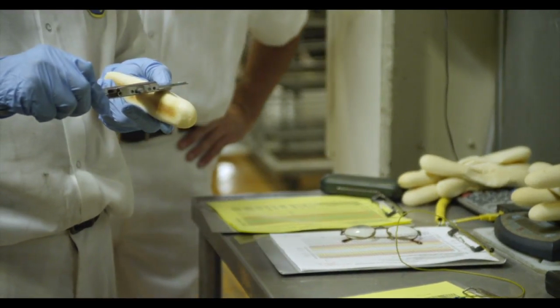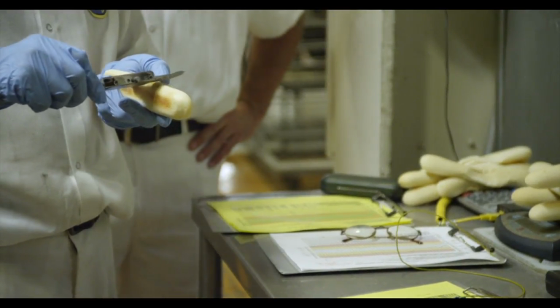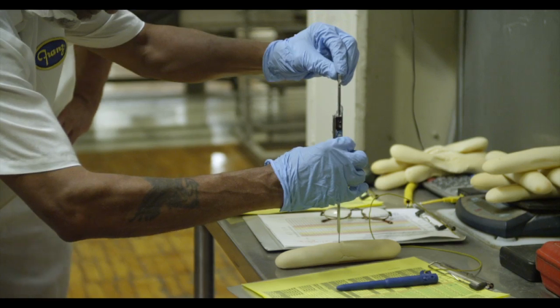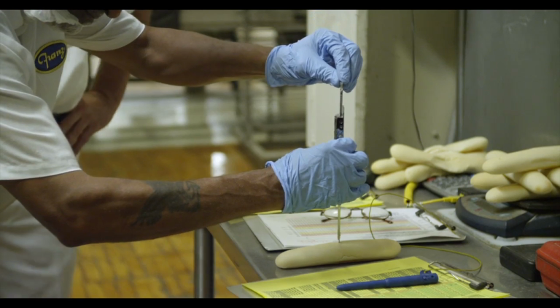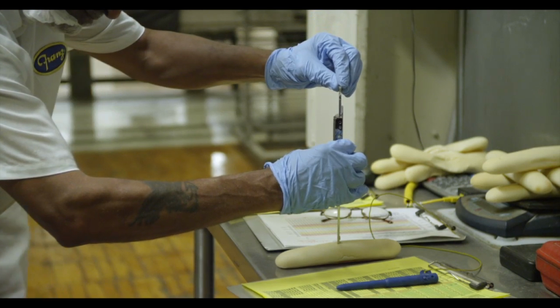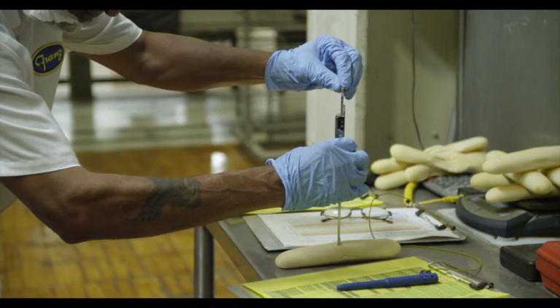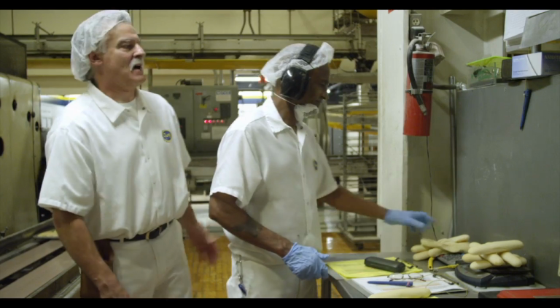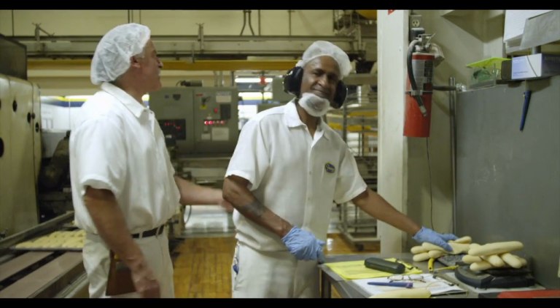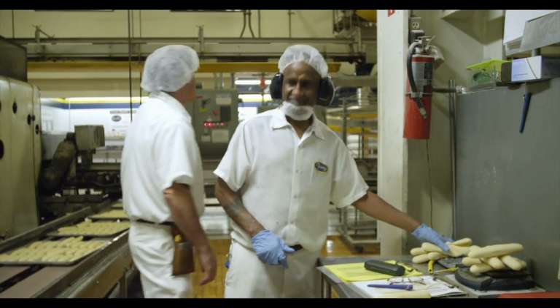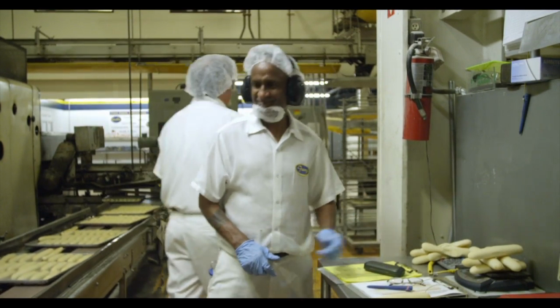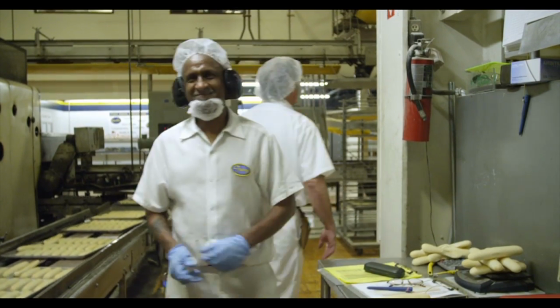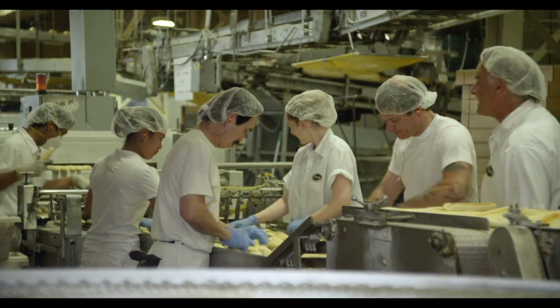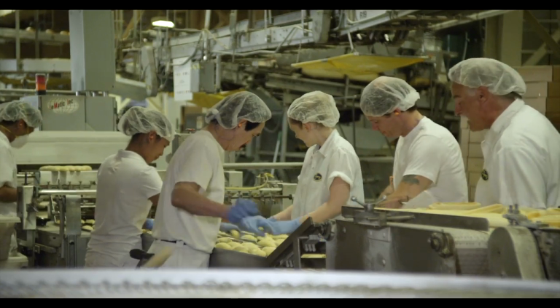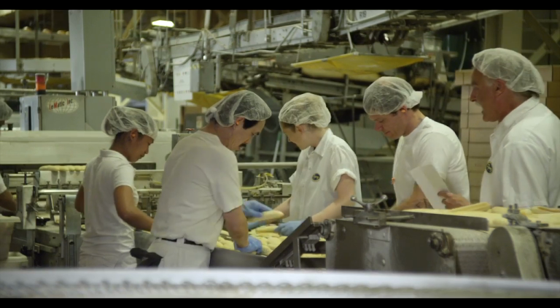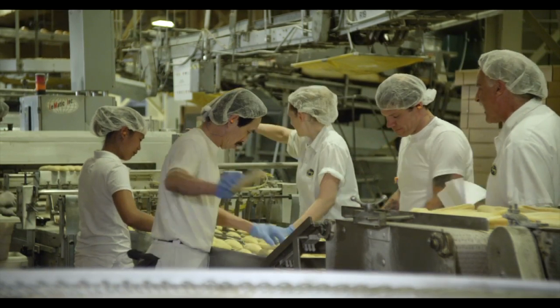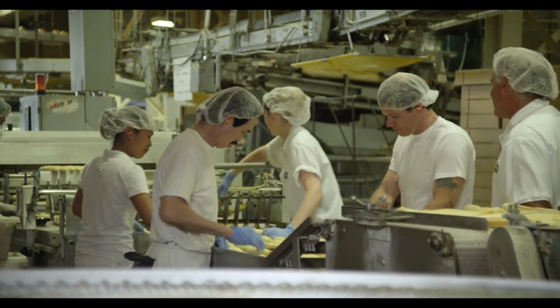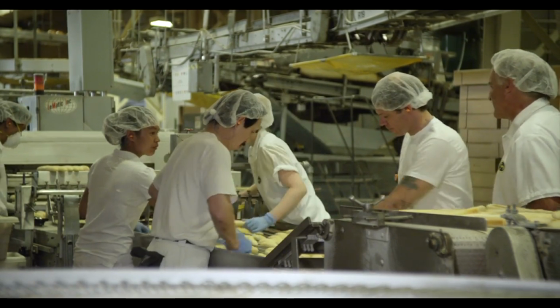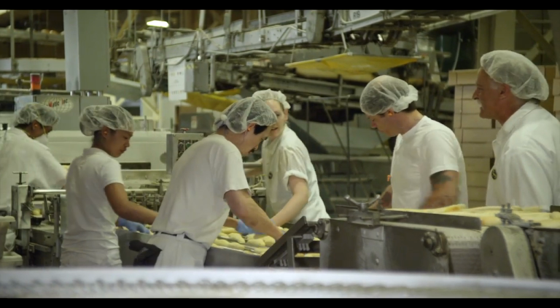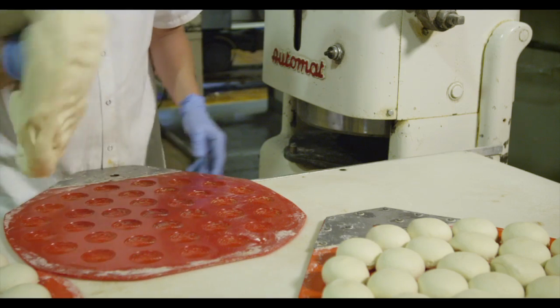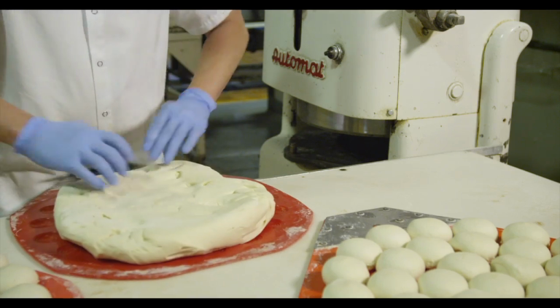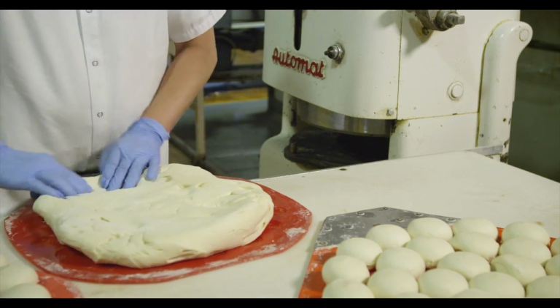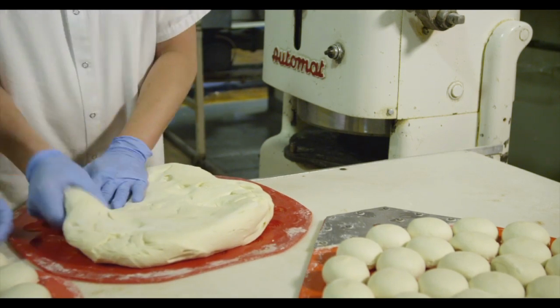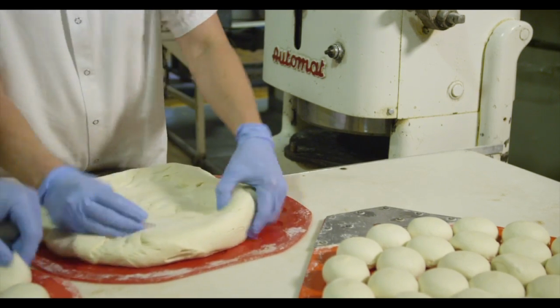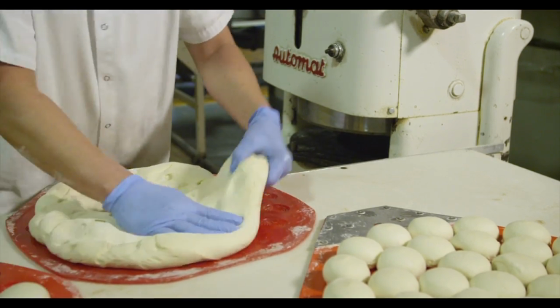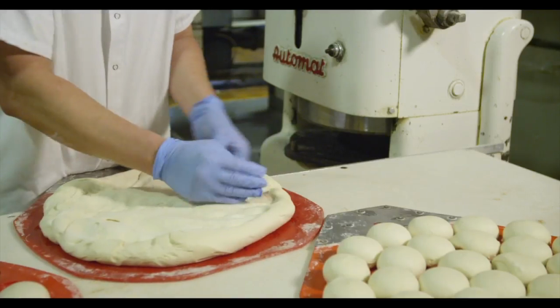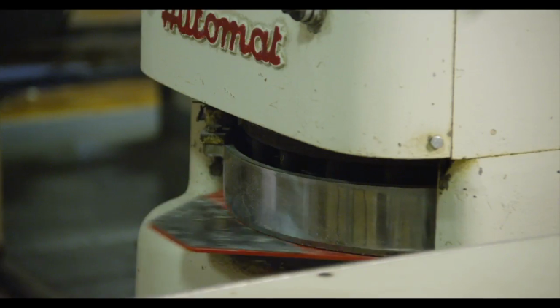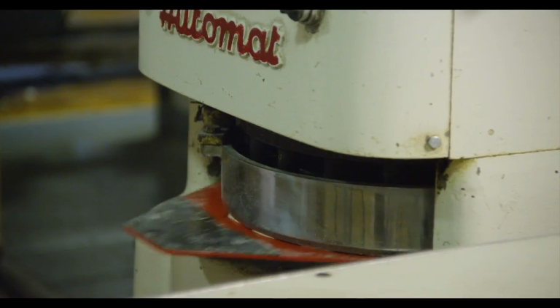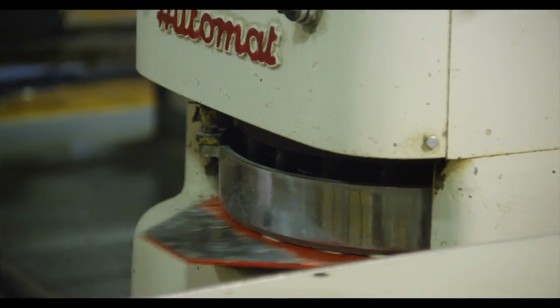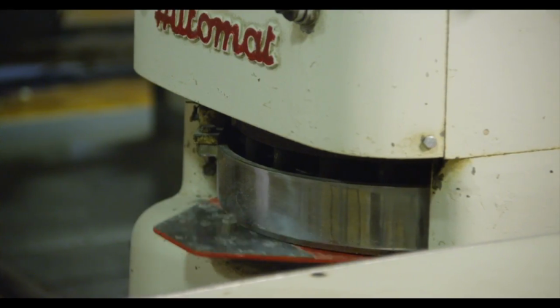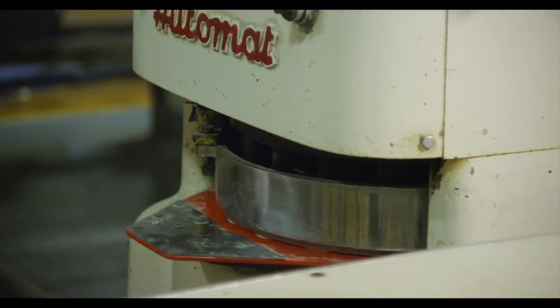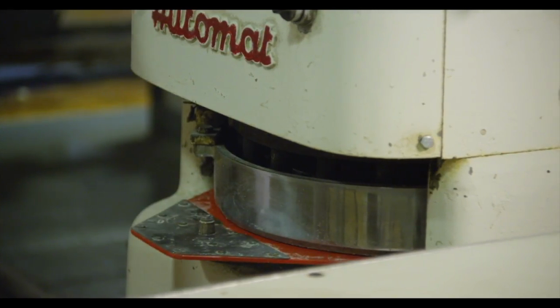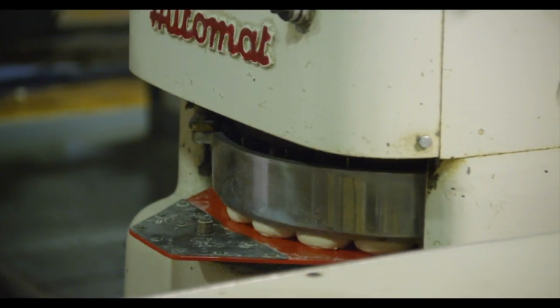At Frans Family Bakery, it truly is a family tradition. Our employees have been here as much as 20, 30, even 40 years, and the craft that they've developed over the years in producing the product that you see every day has all that love and care going into it.